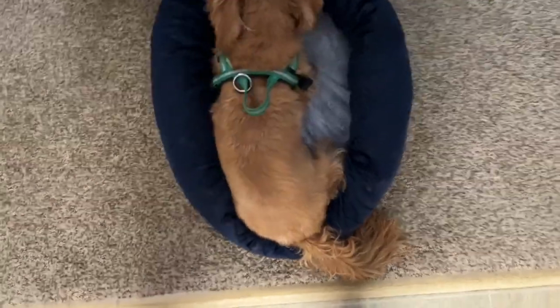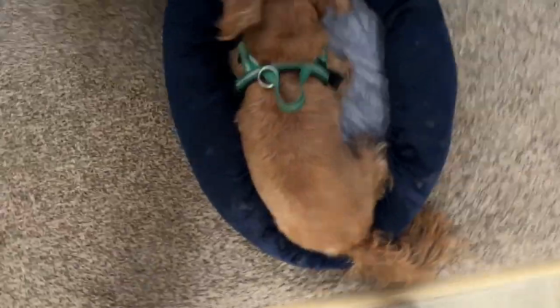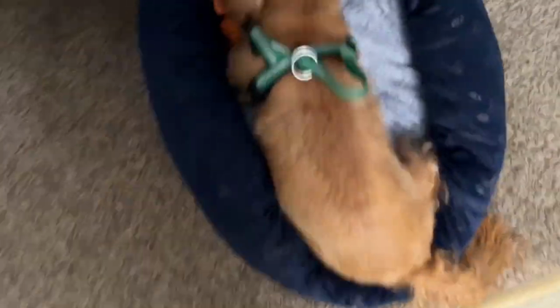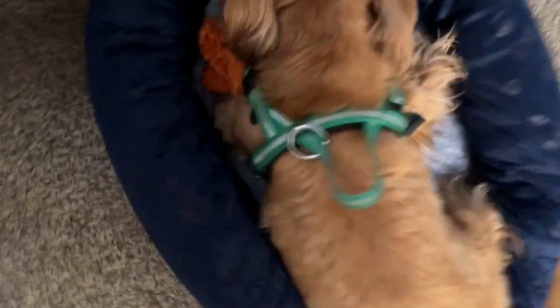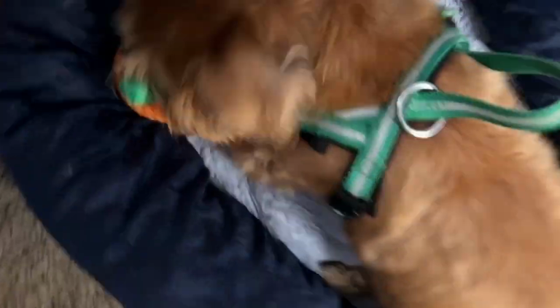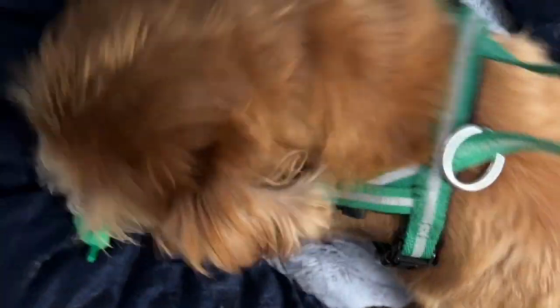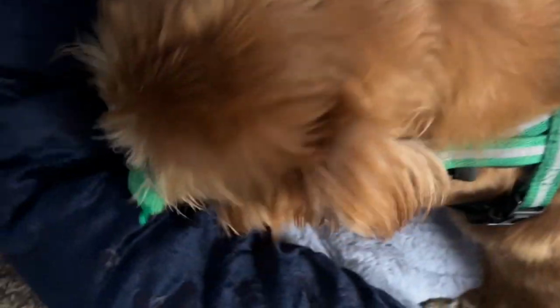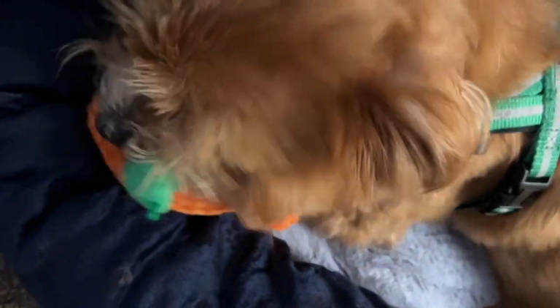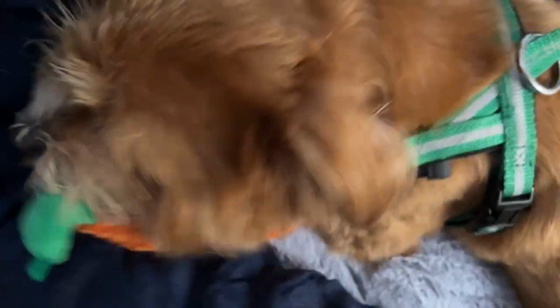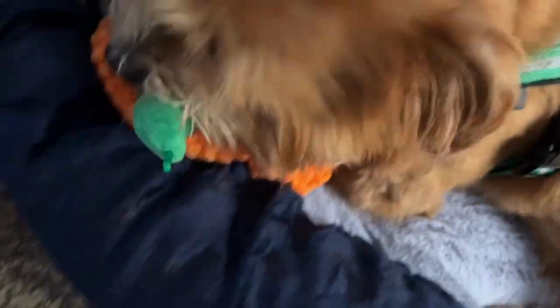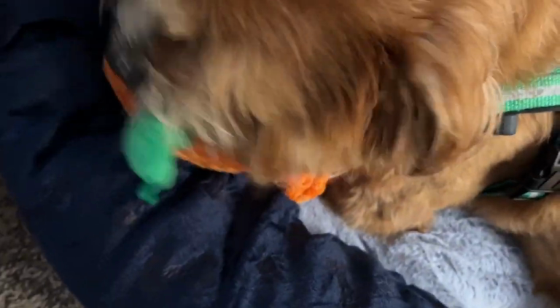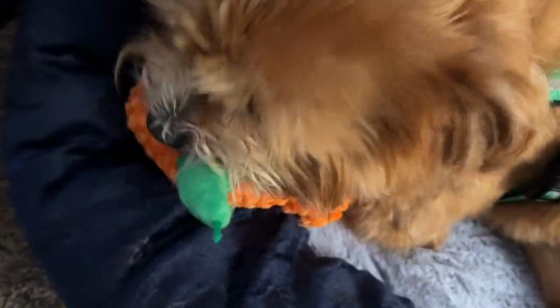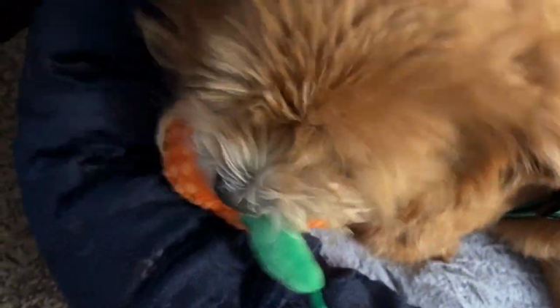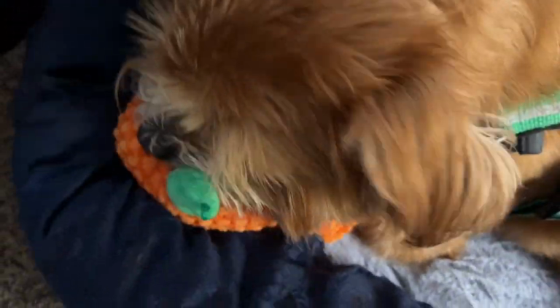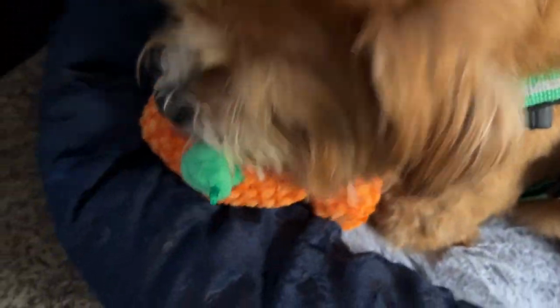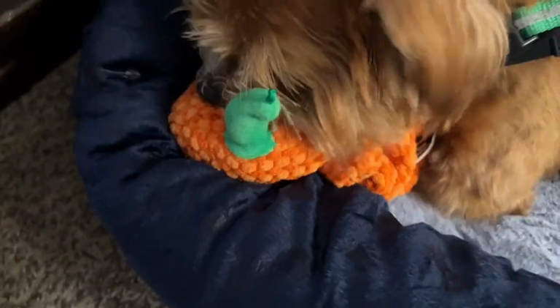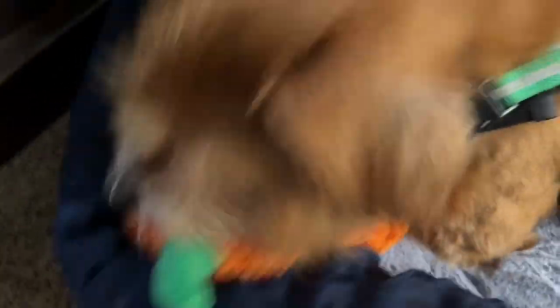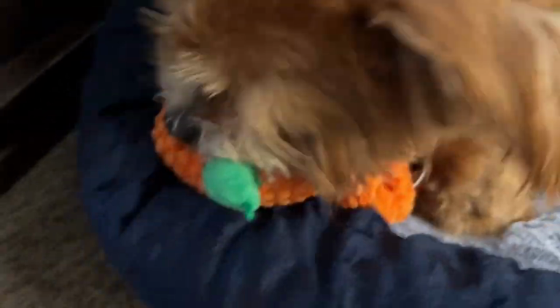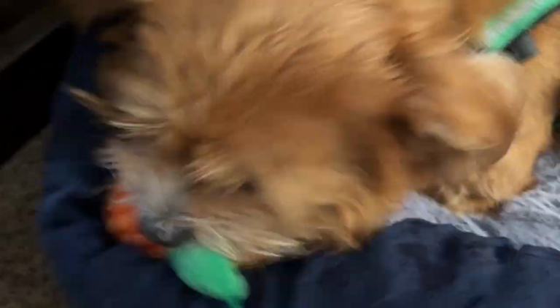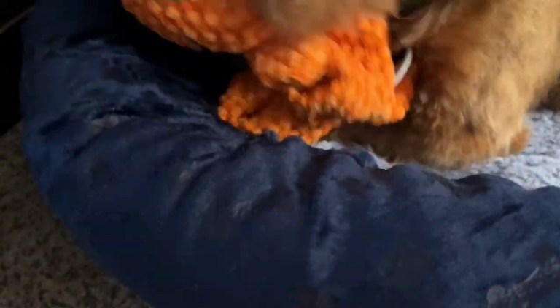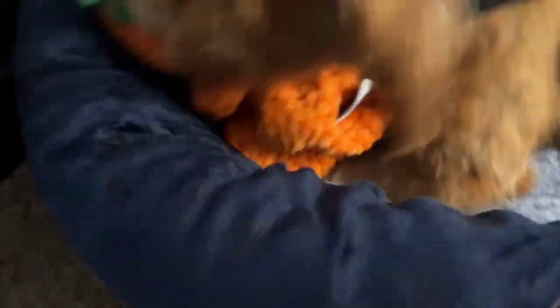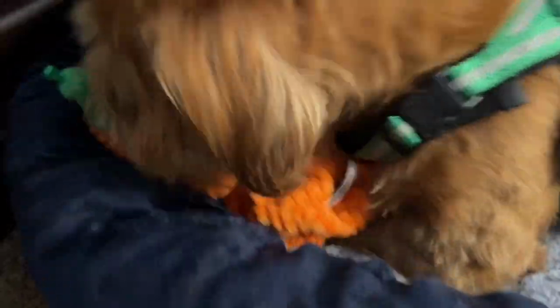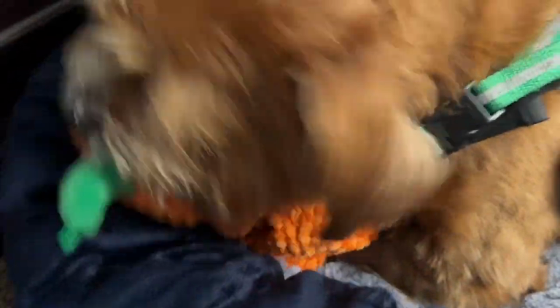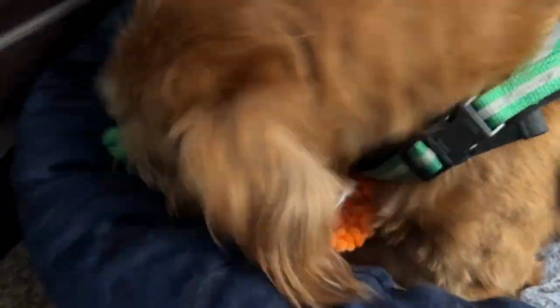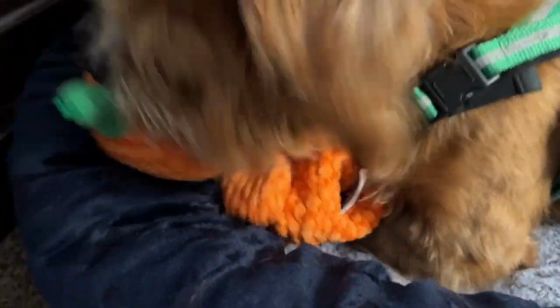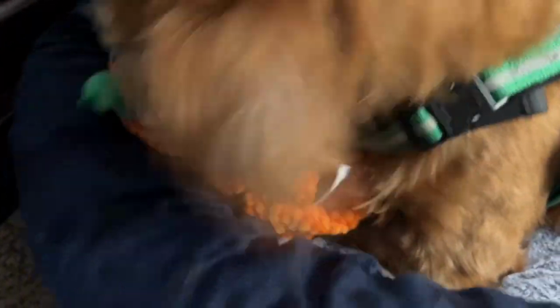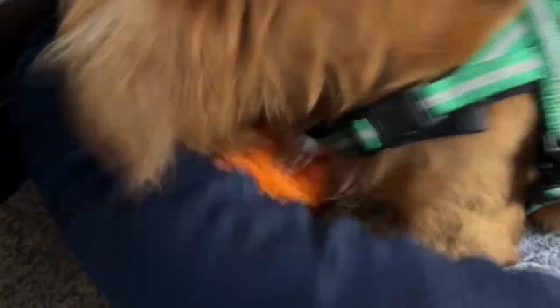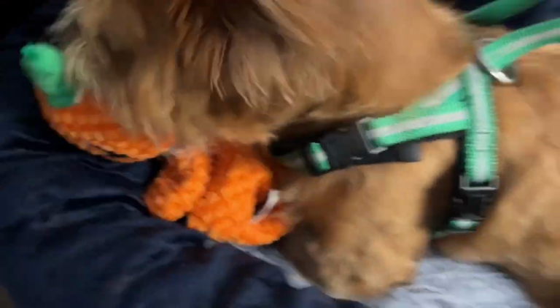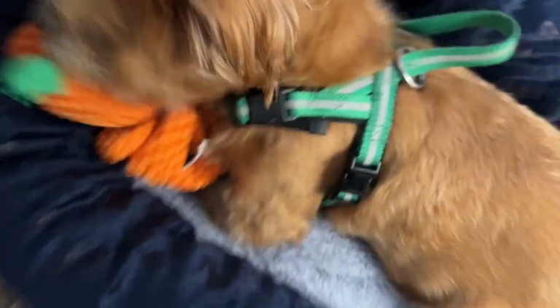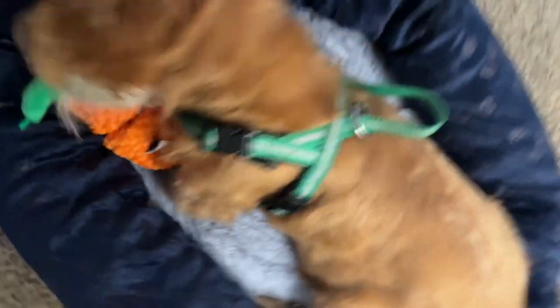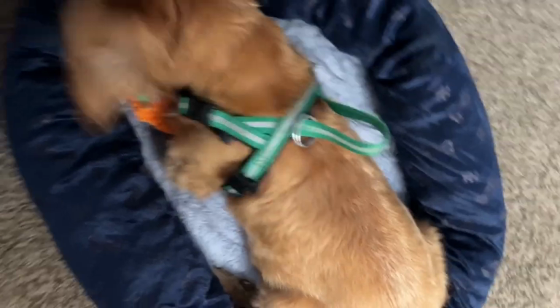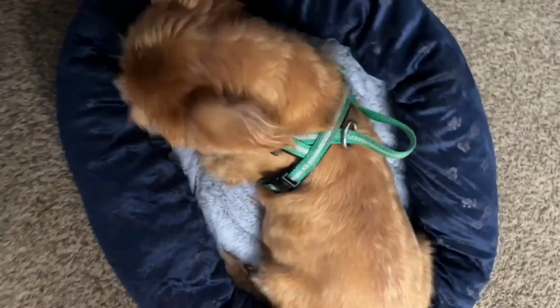You like your new toy? This is his first Halloween toy of the year.